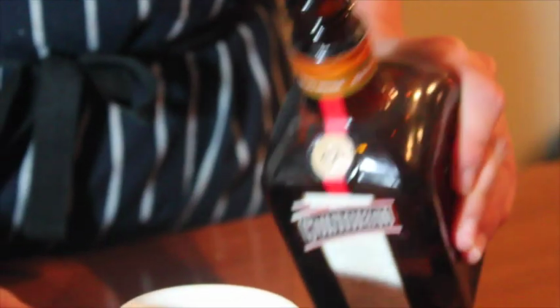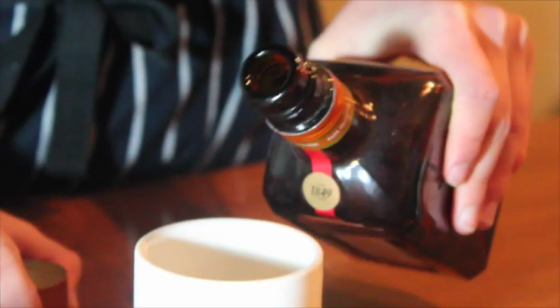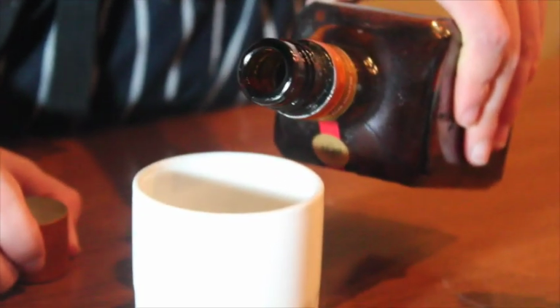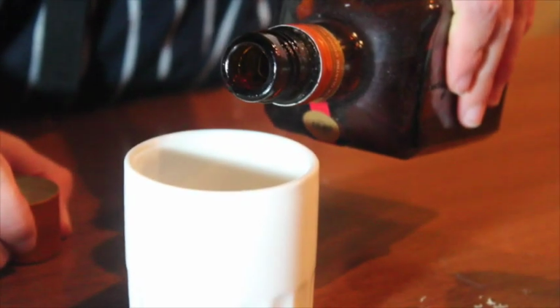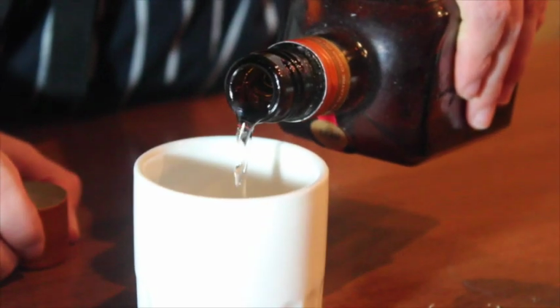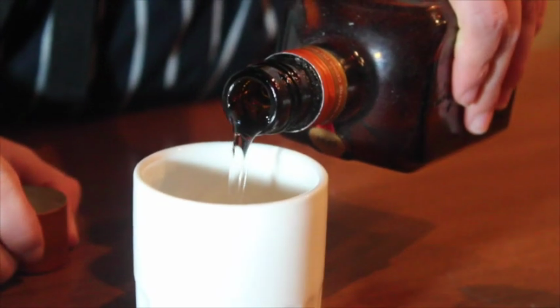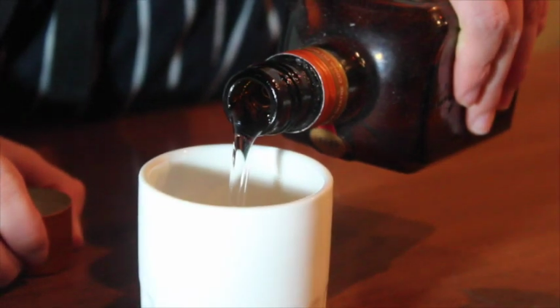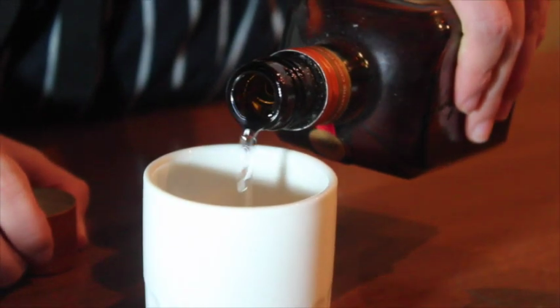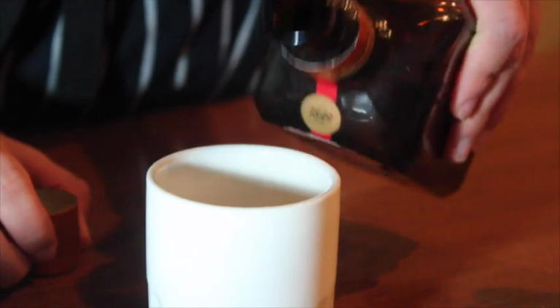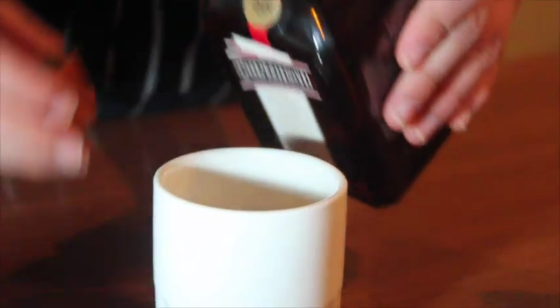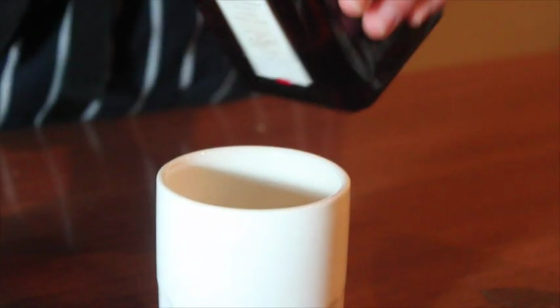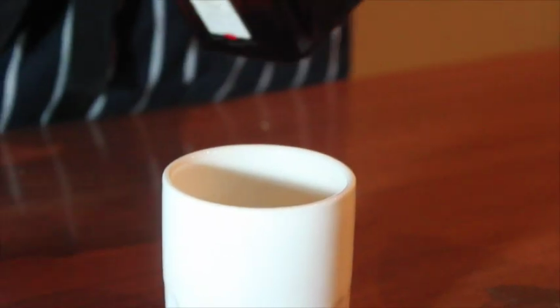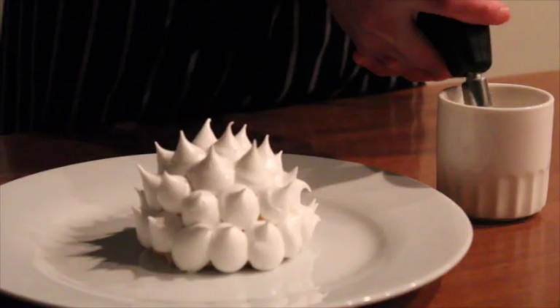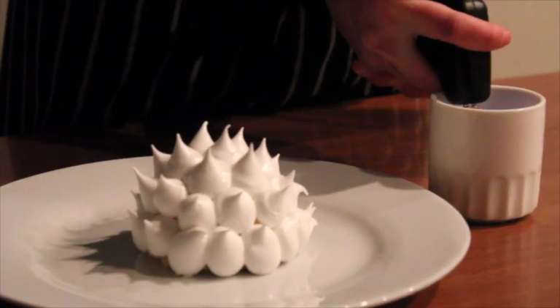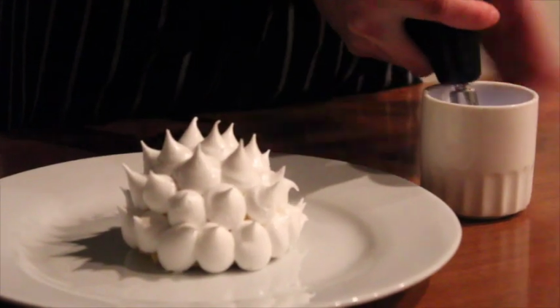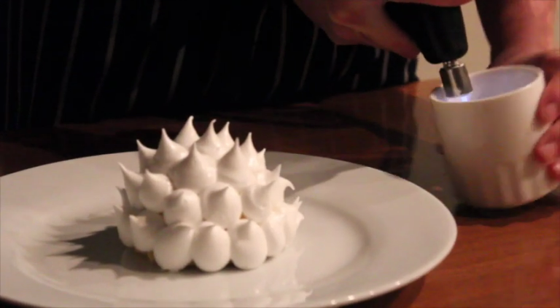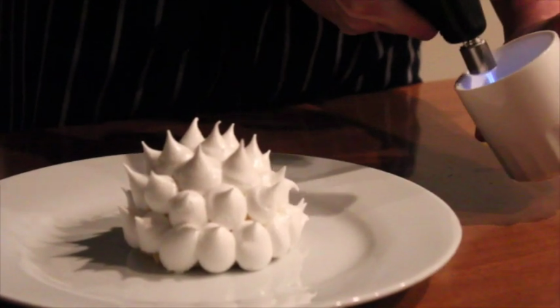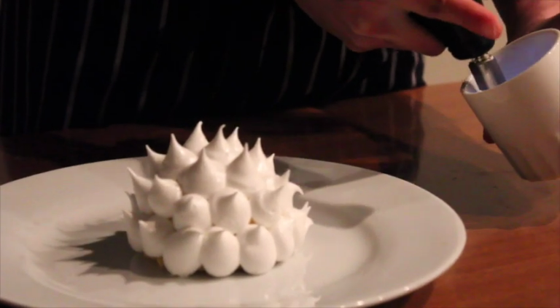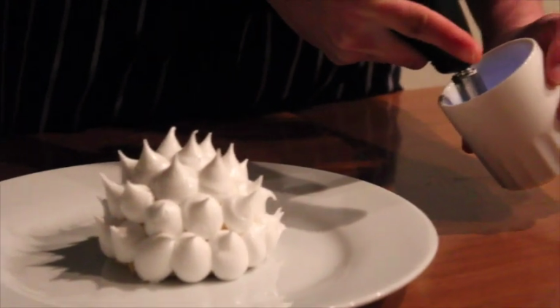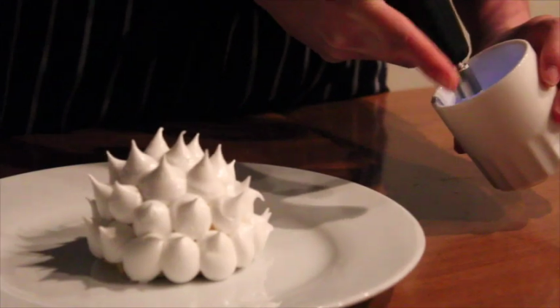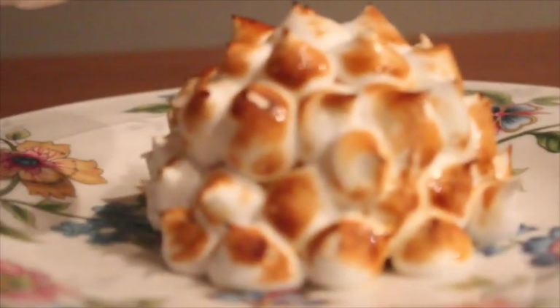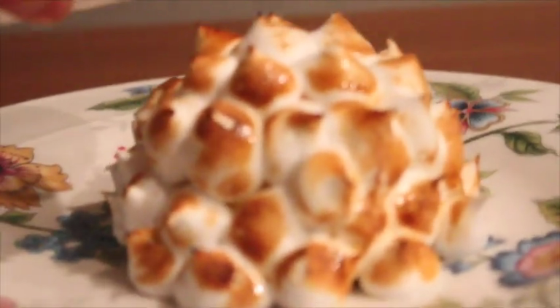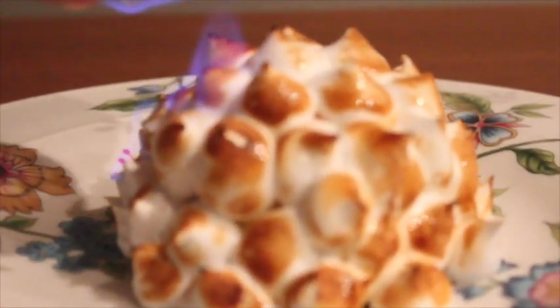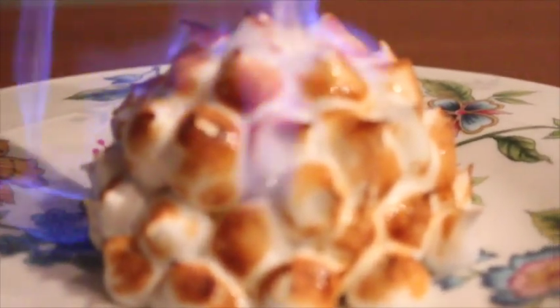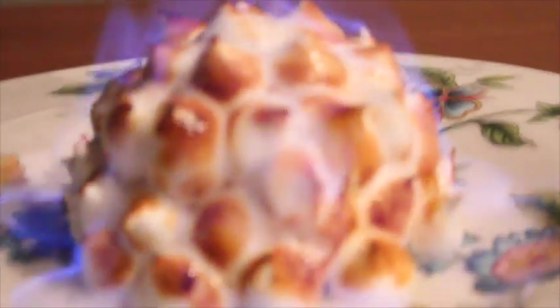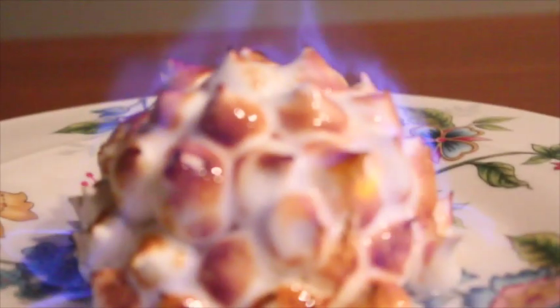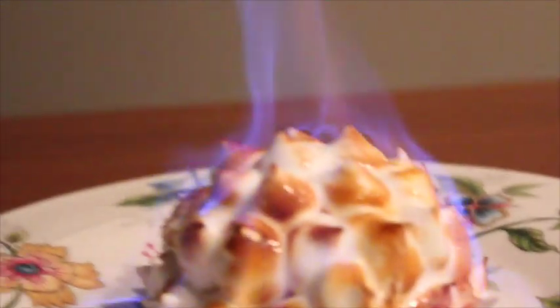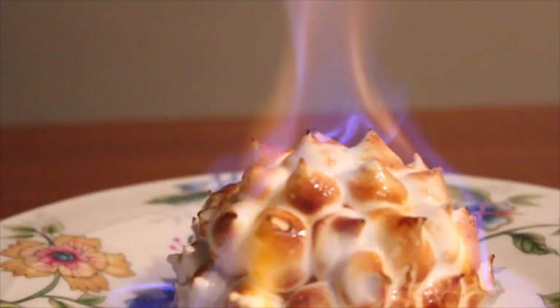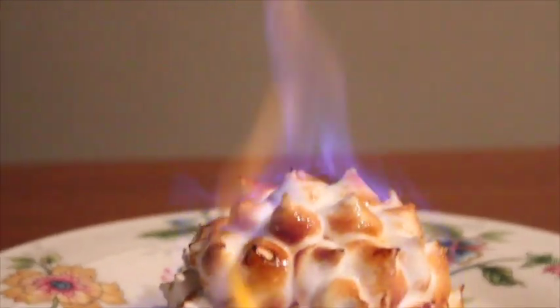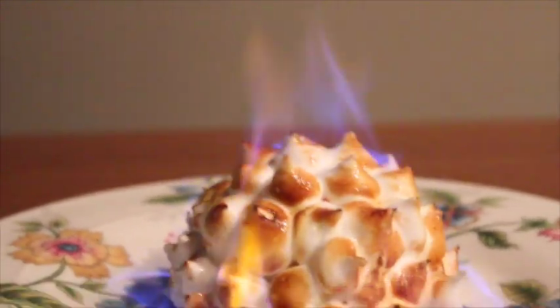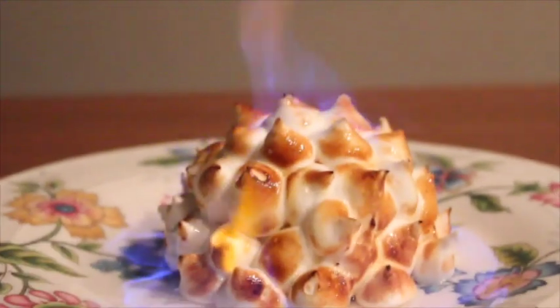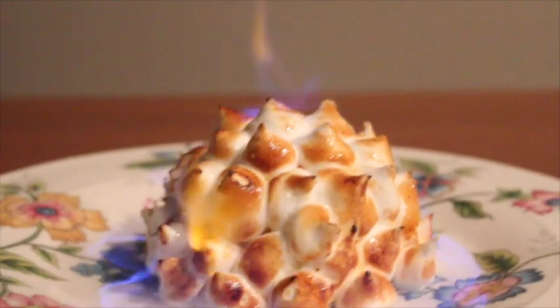Pour the Cointreau into a small ramekin and heat with a blue torch. Now you're ready to slowly drizzle the liquor over the meringue.